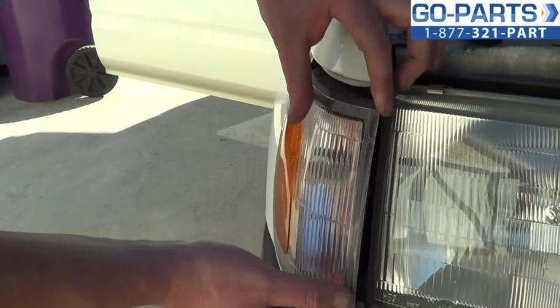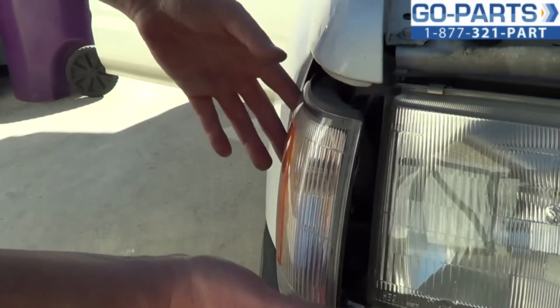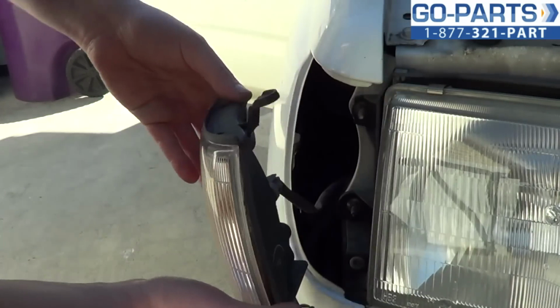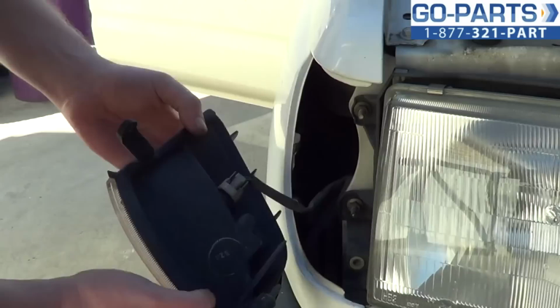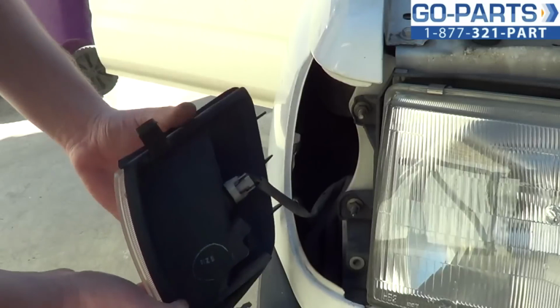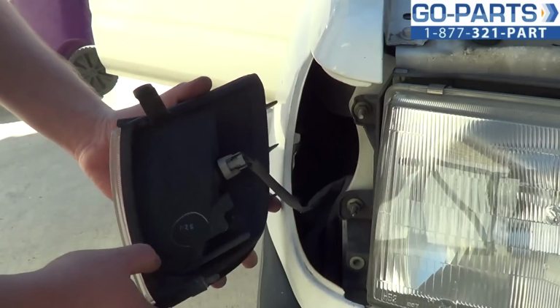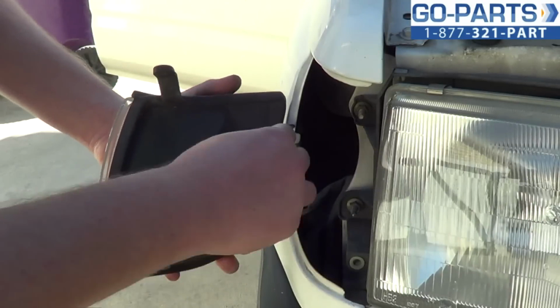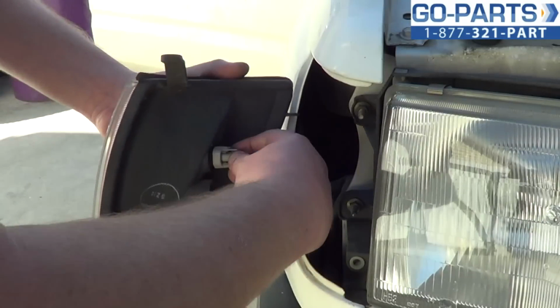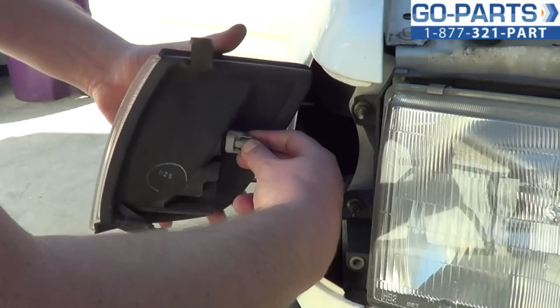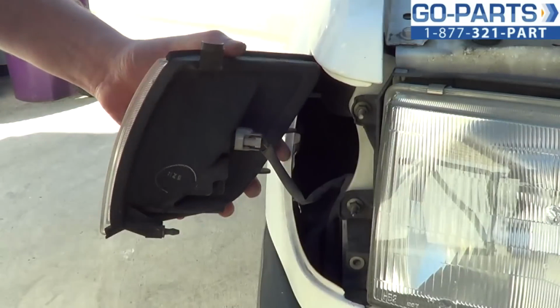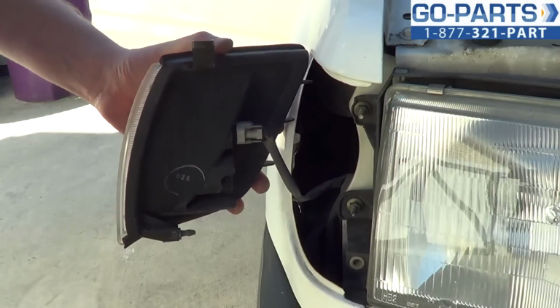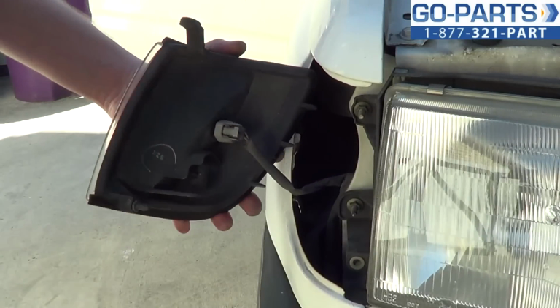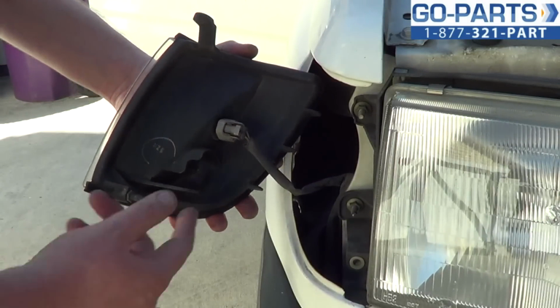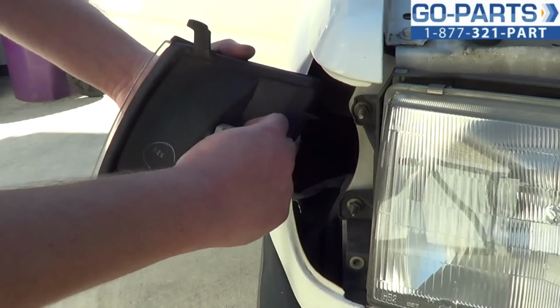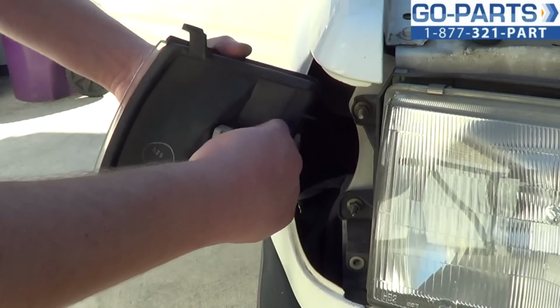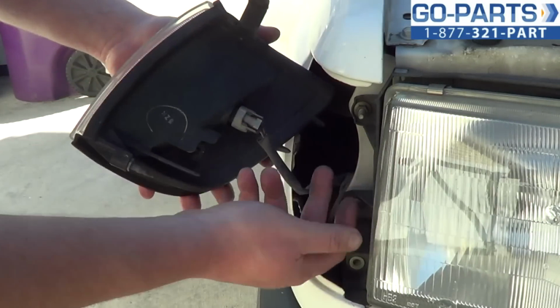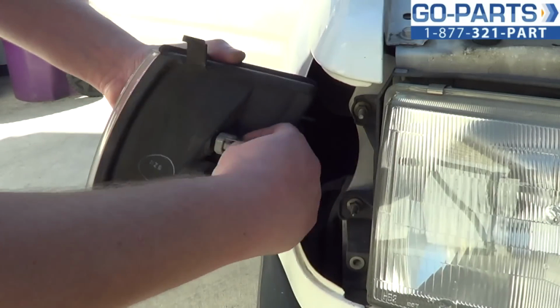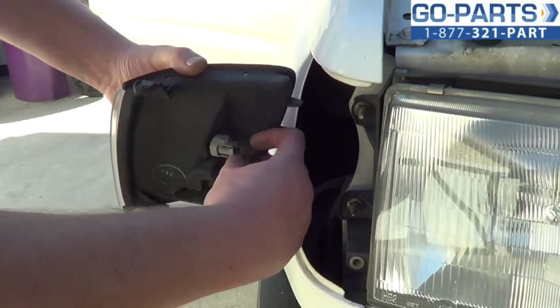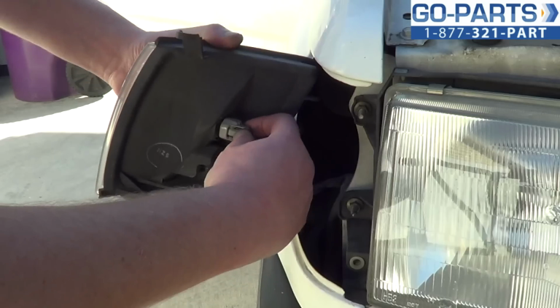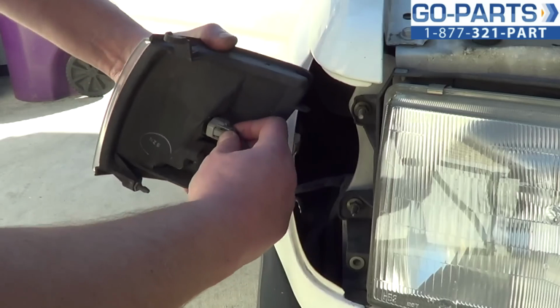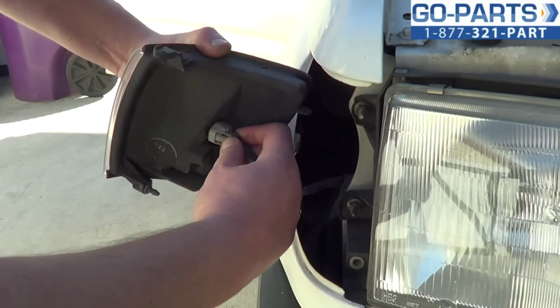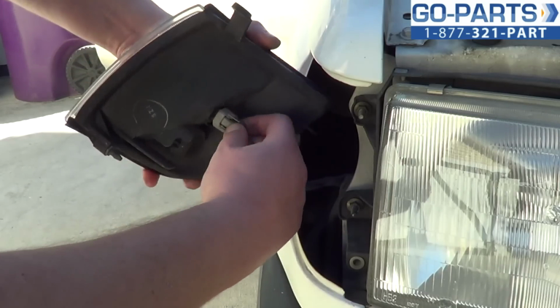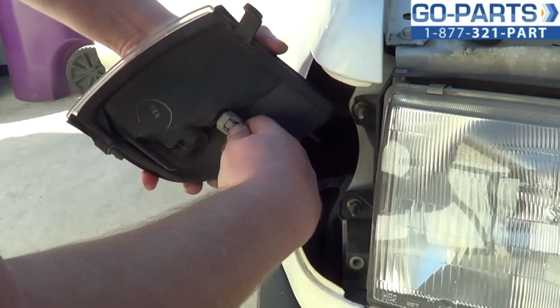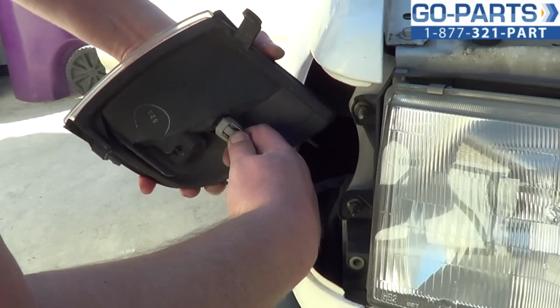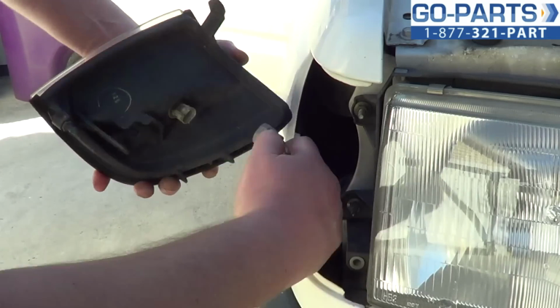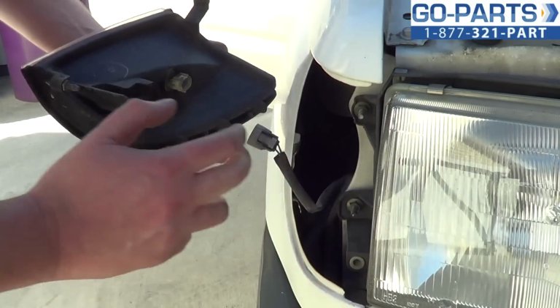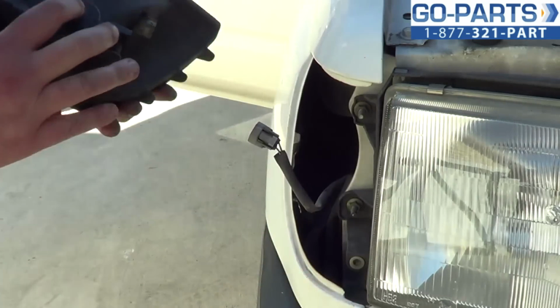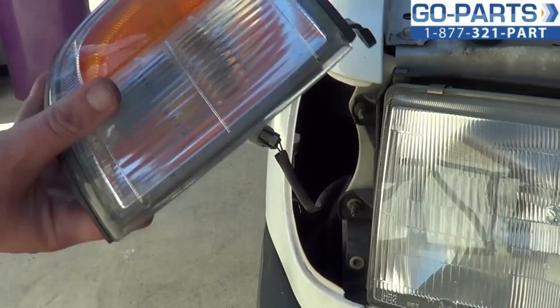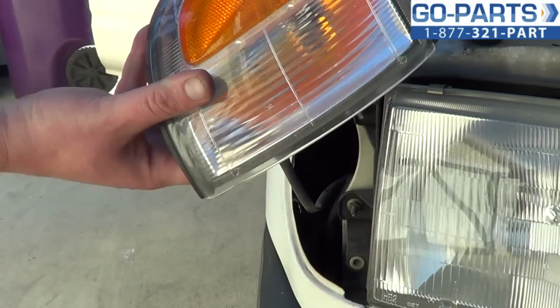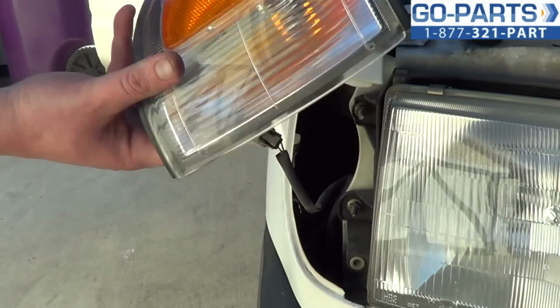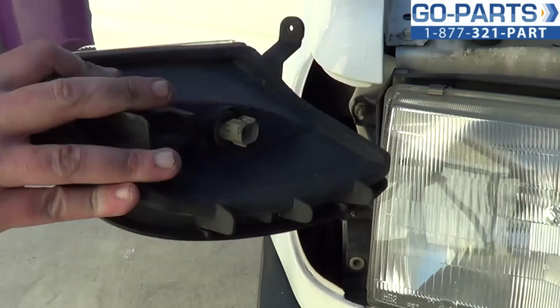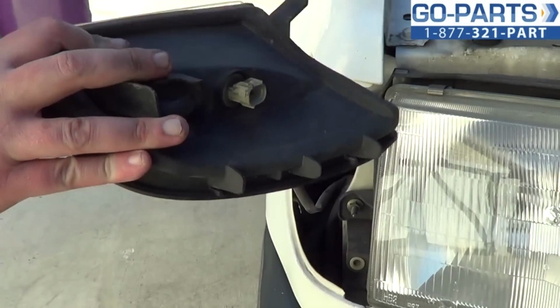There we go. Of course, our wiring harness here on the back — use a small flat blade screwdriver, or you can usually just squeeze it, disconnect it. Parking lights off.